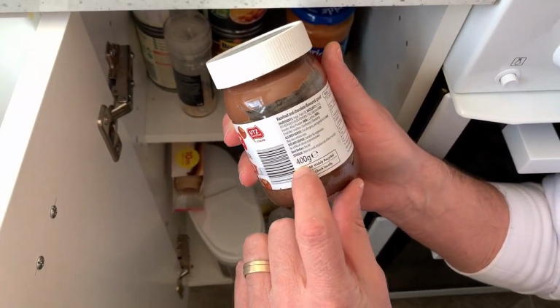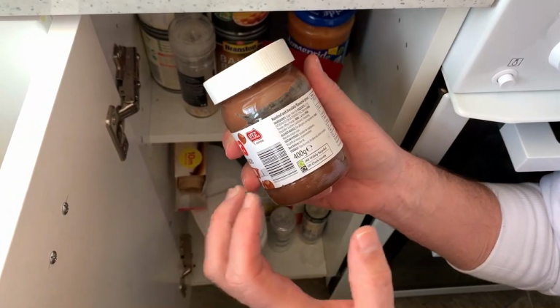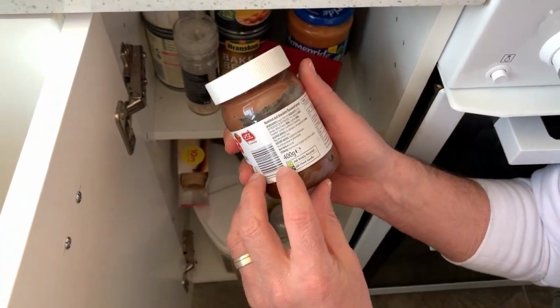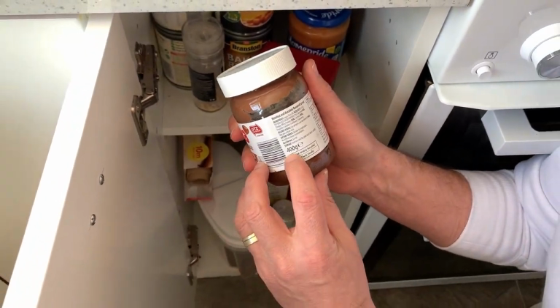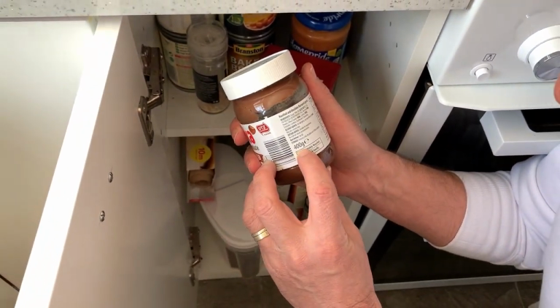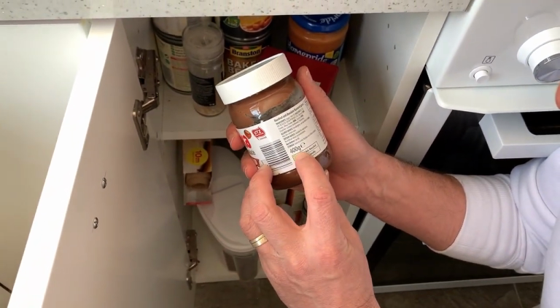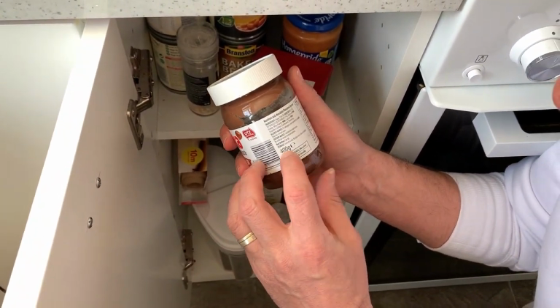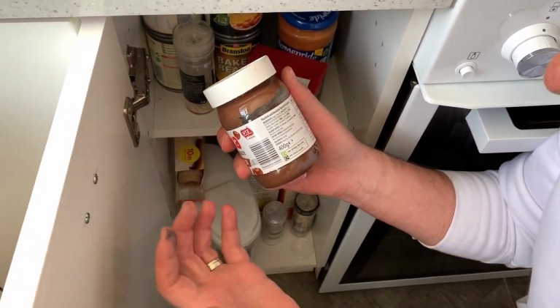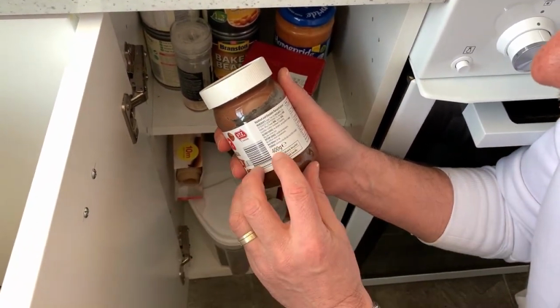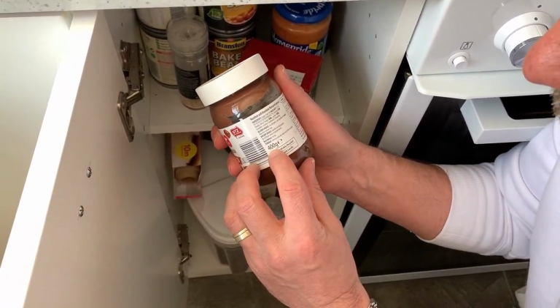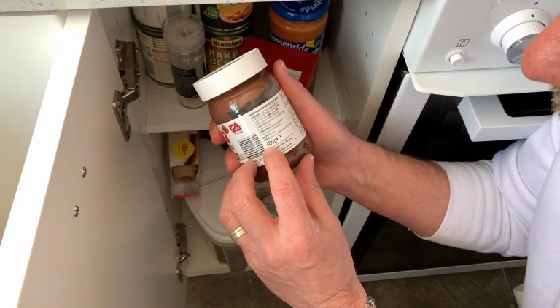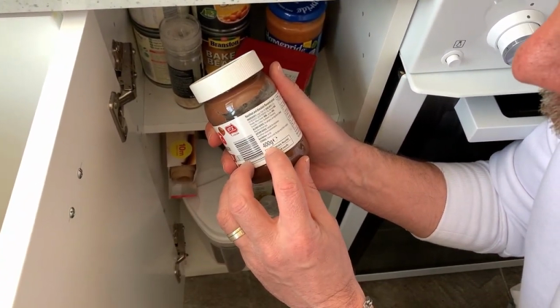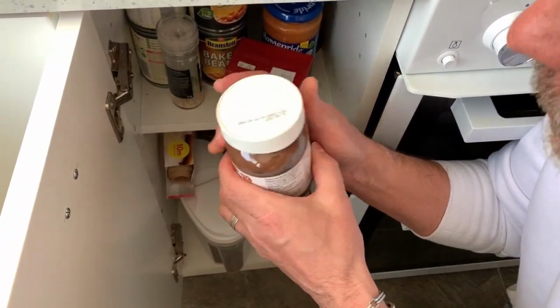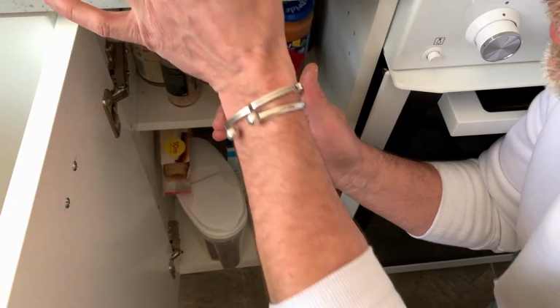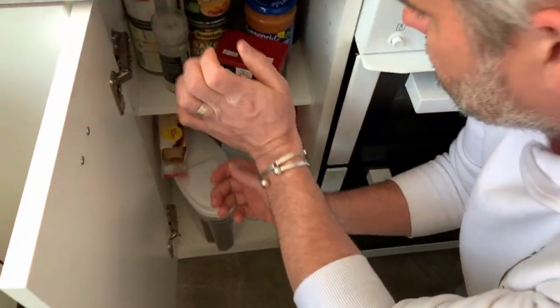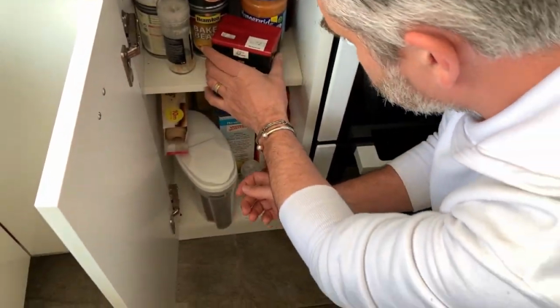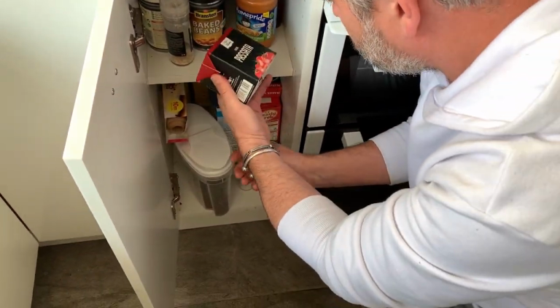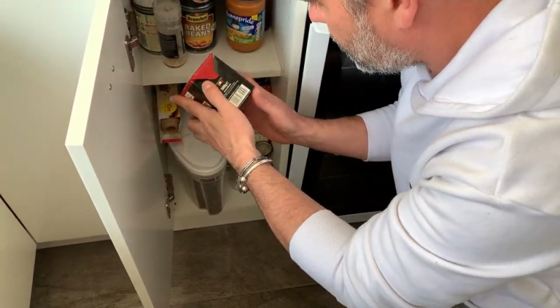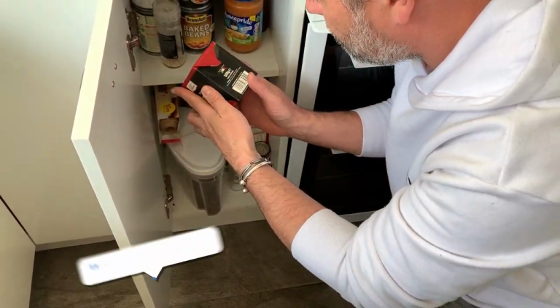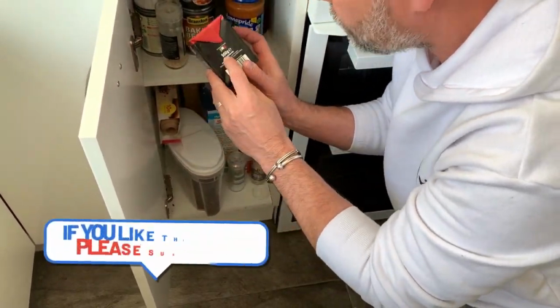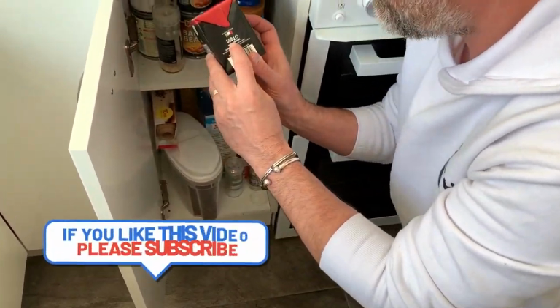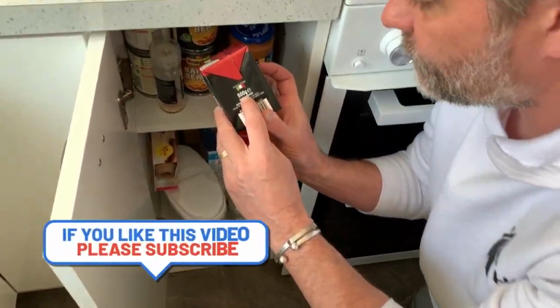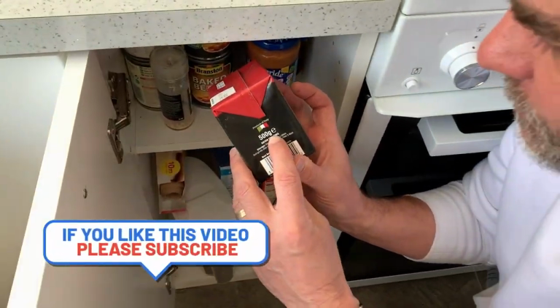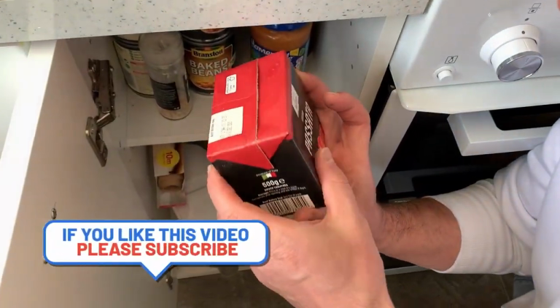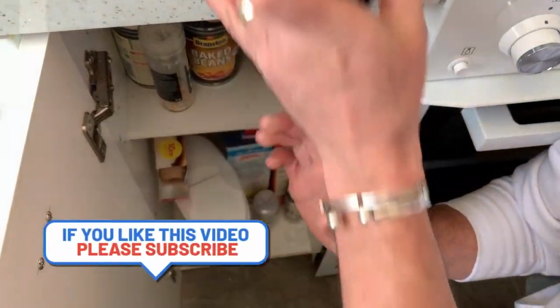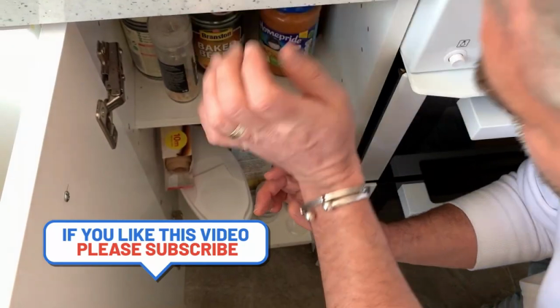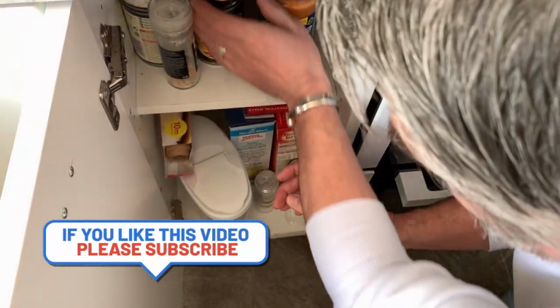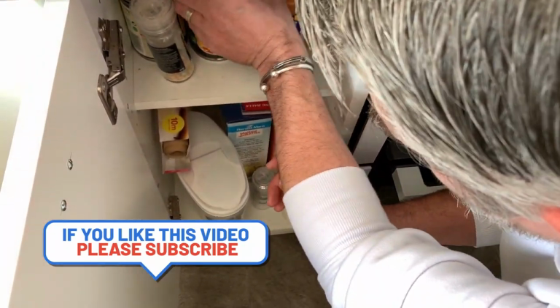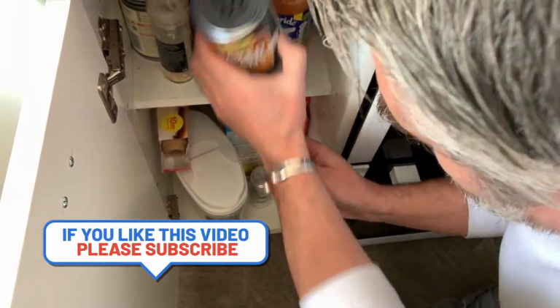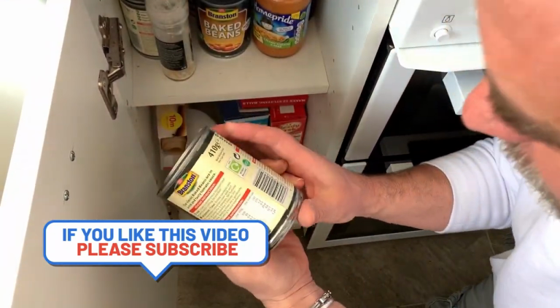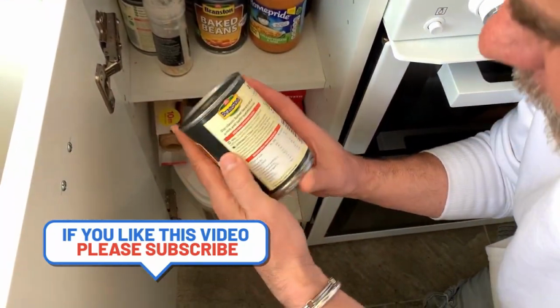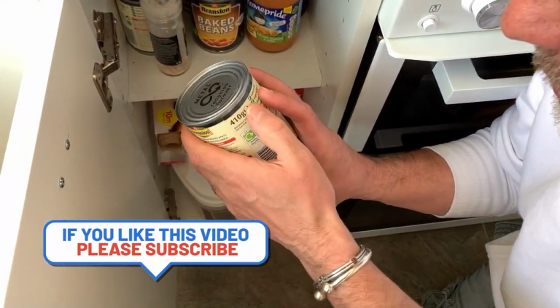We can do that together. Look, that's 400 grams — we can talk about the number, 400. And what's this one? Oh, this one is 500 grams. Fantastic. So I'm going to keep going, keep looking, keep searching.